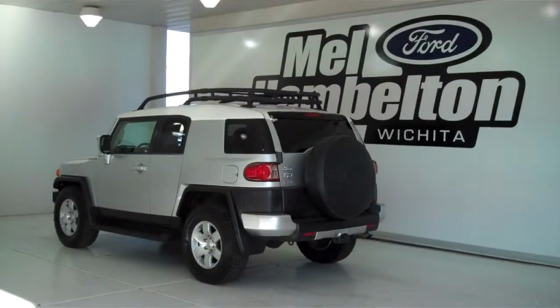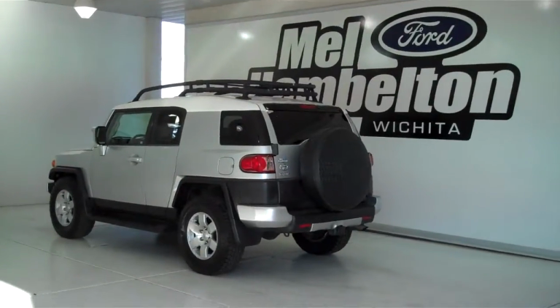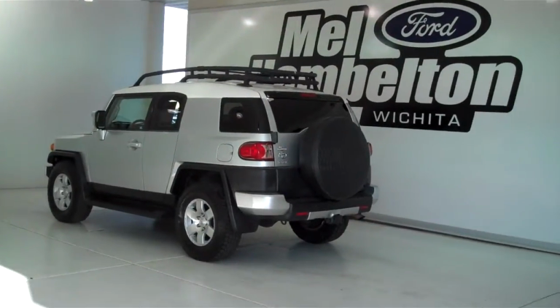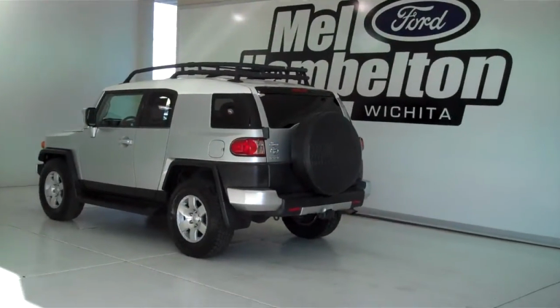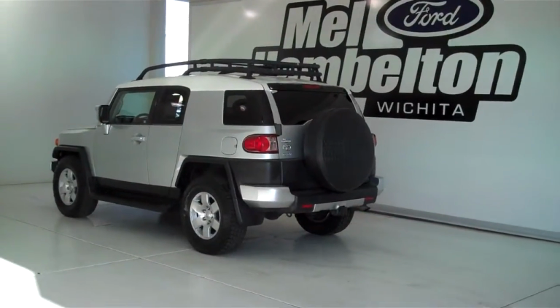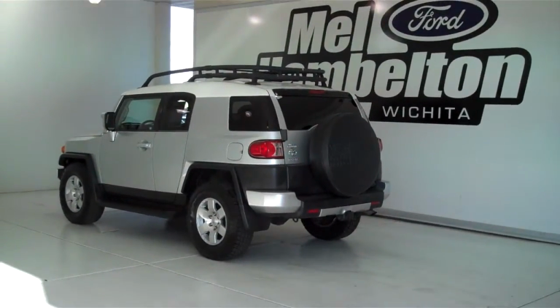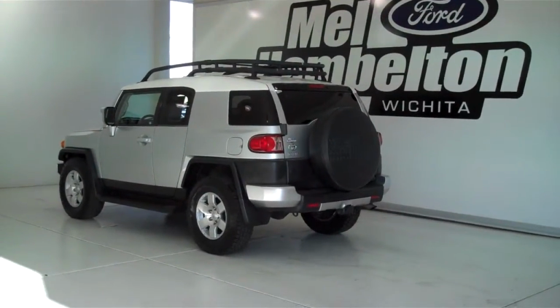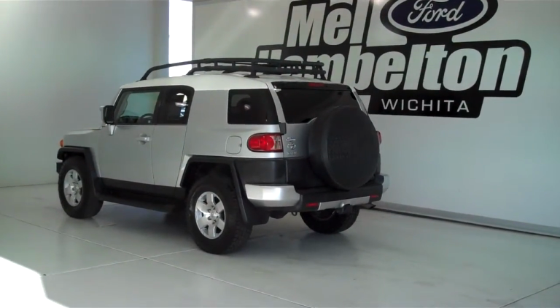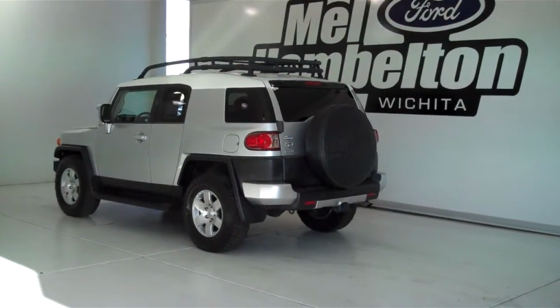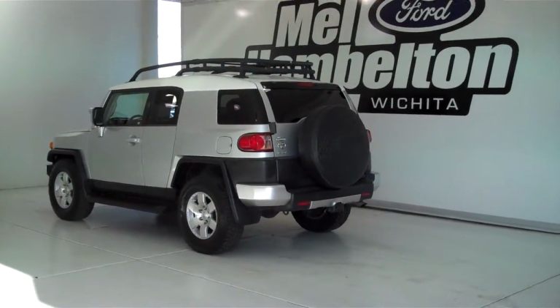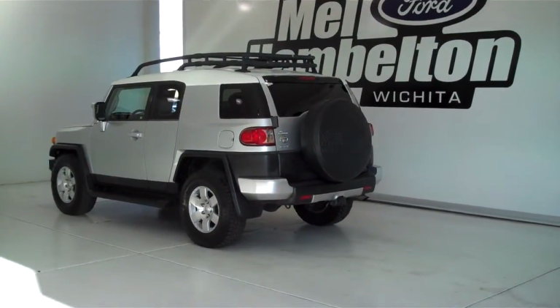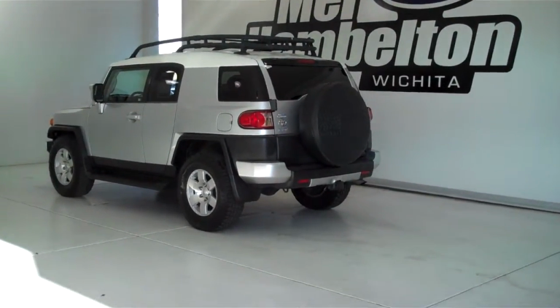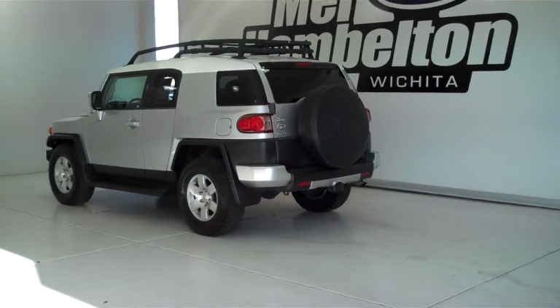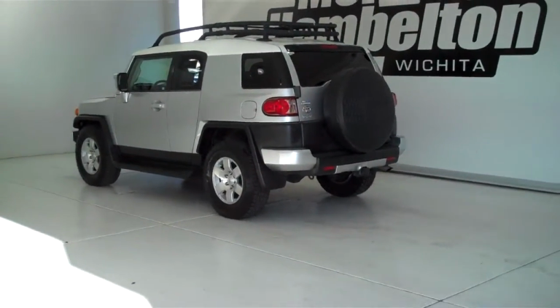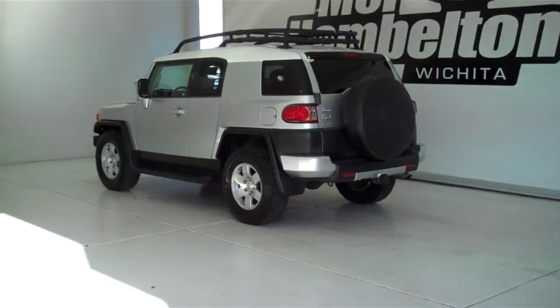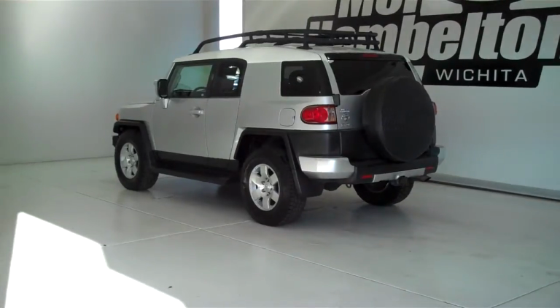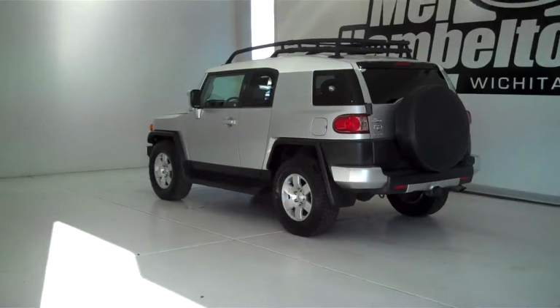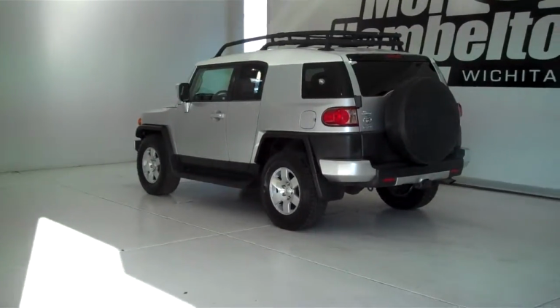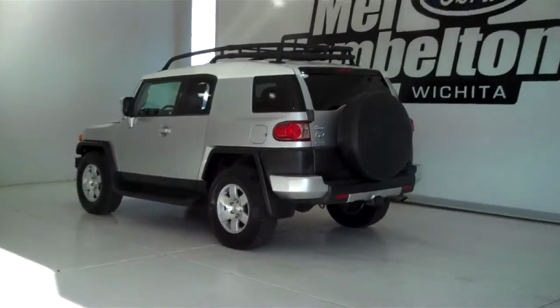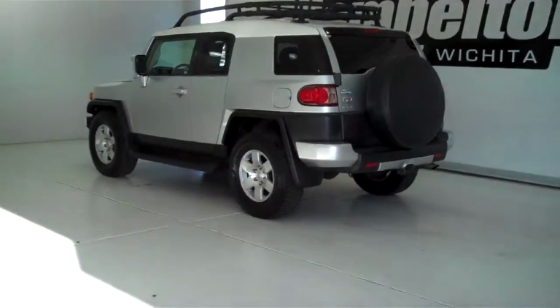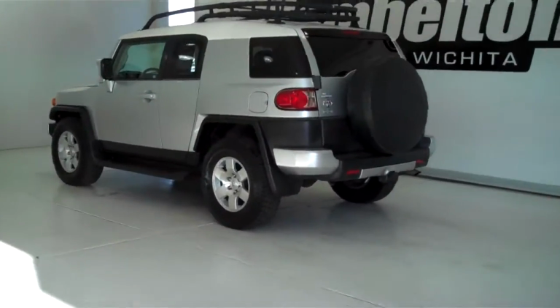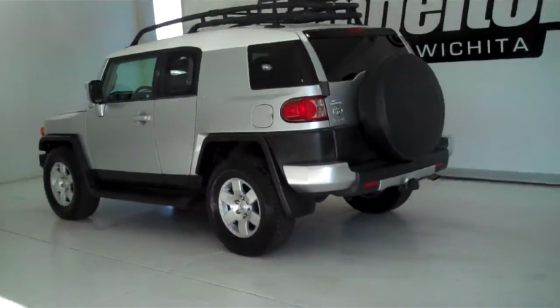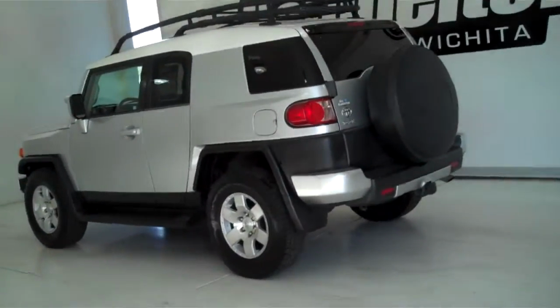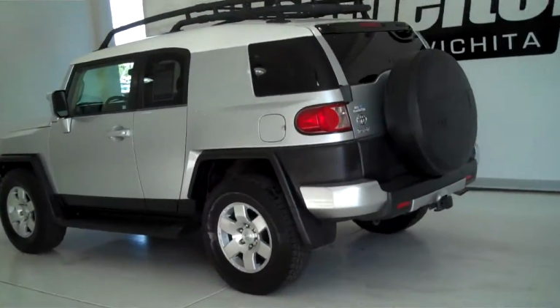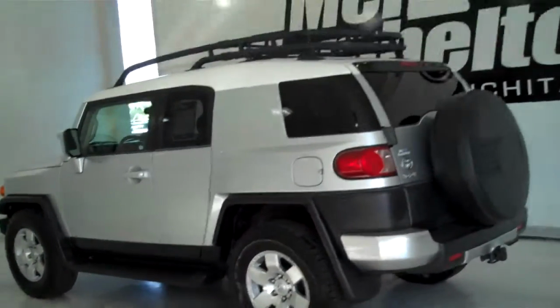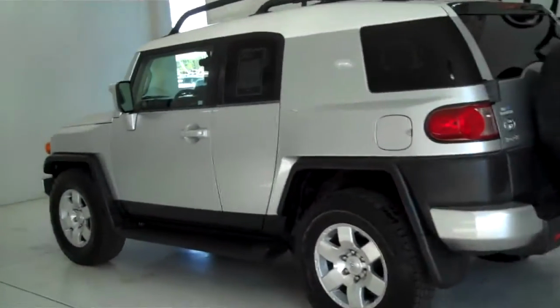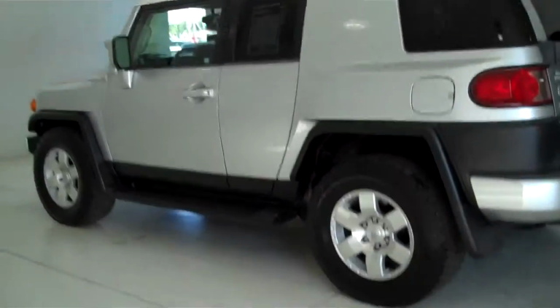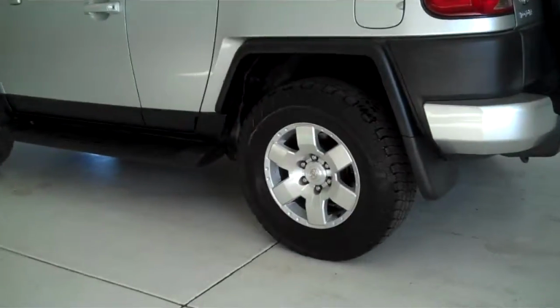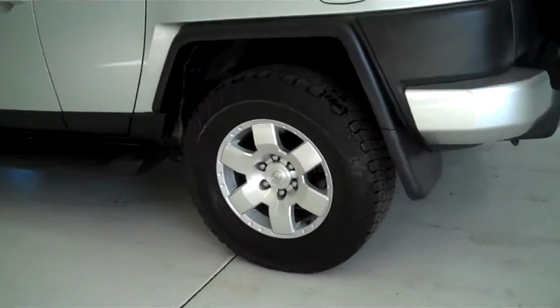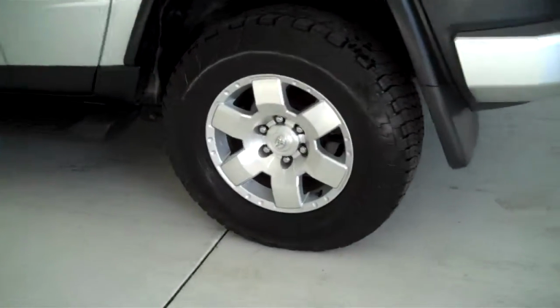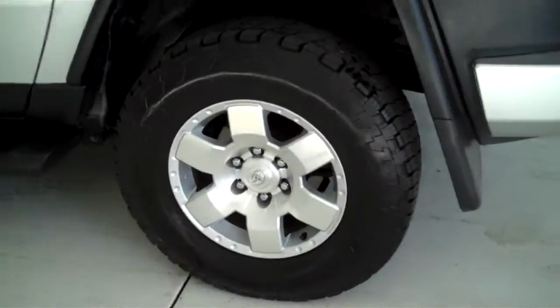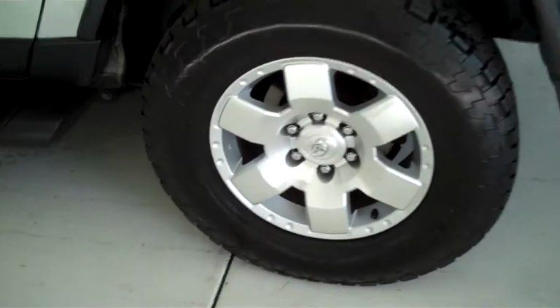140-269A is a pre-owned 2007 Toyota FJ Cruiser. It is silver metallic in color and has the factory alloy wheels.